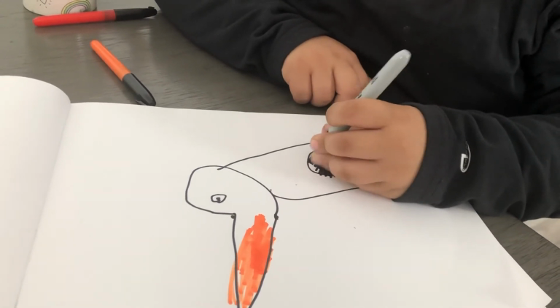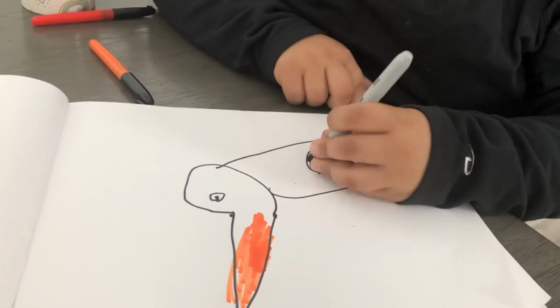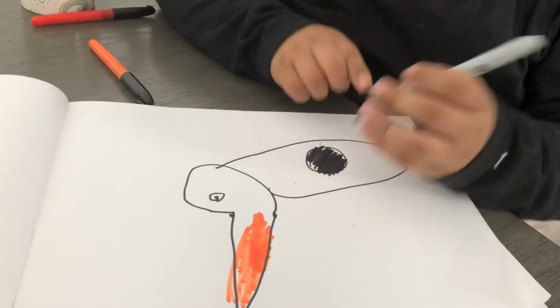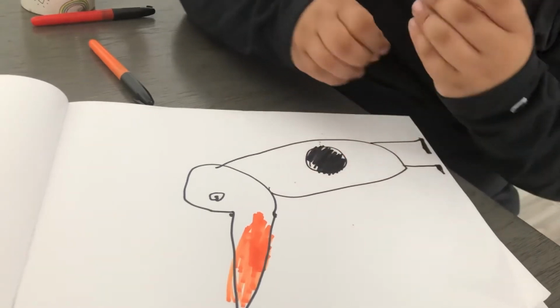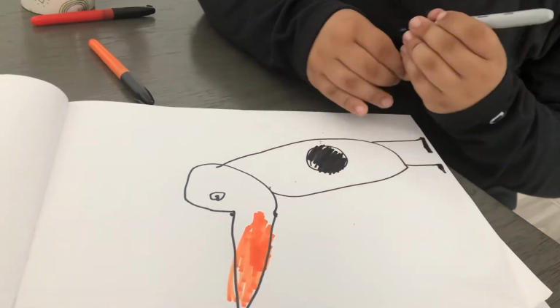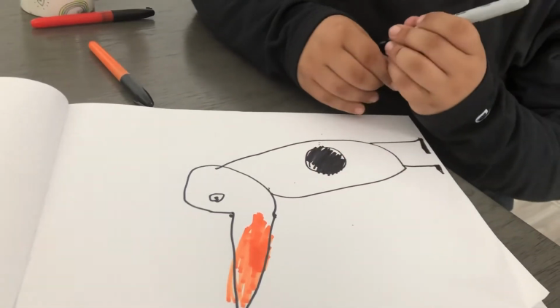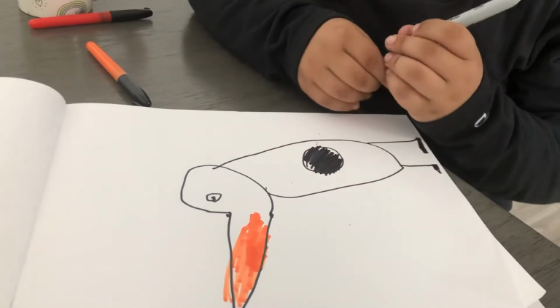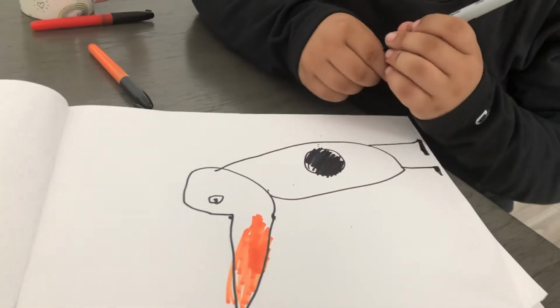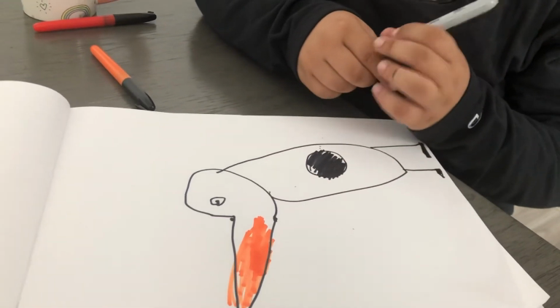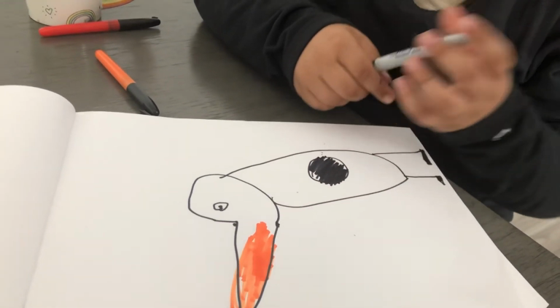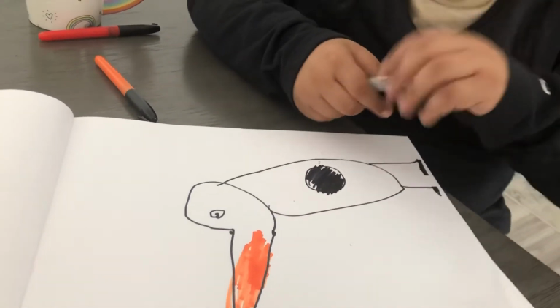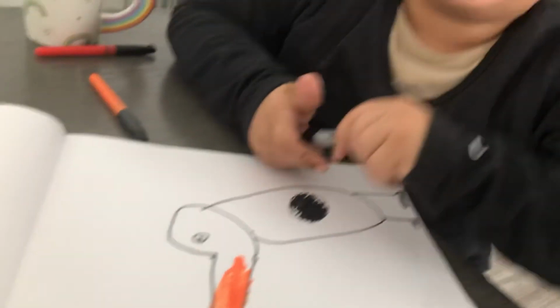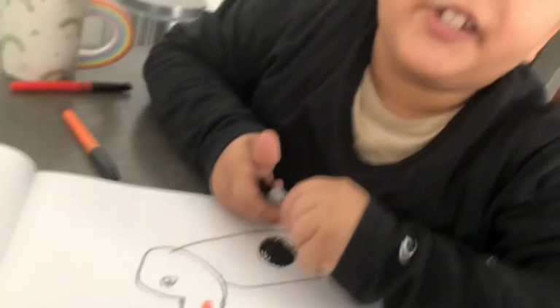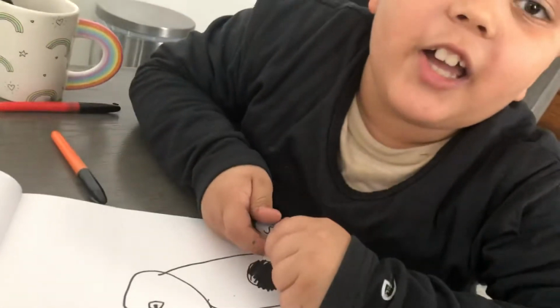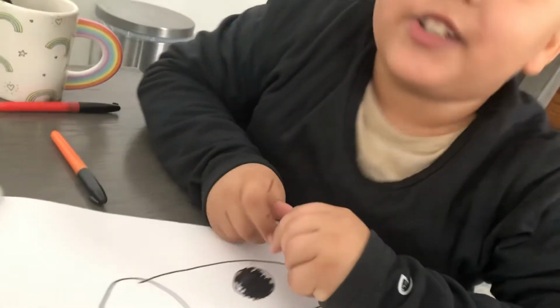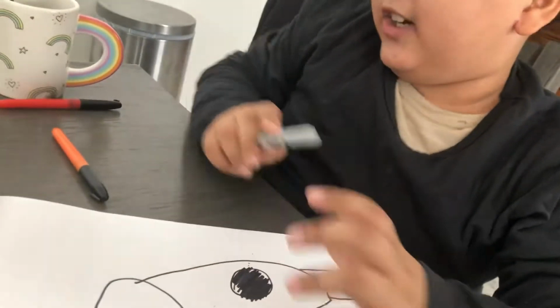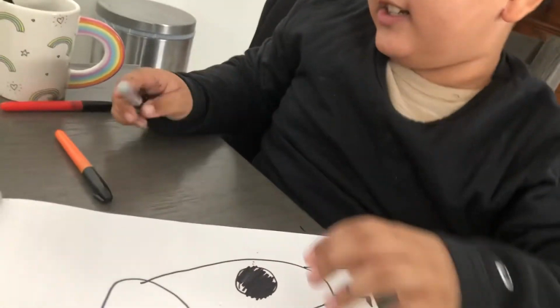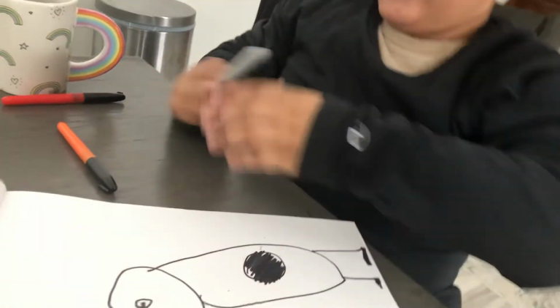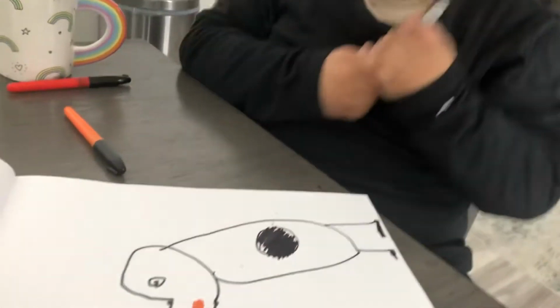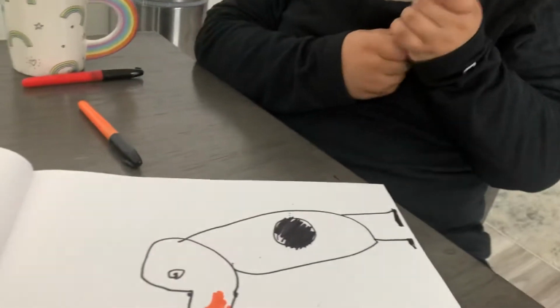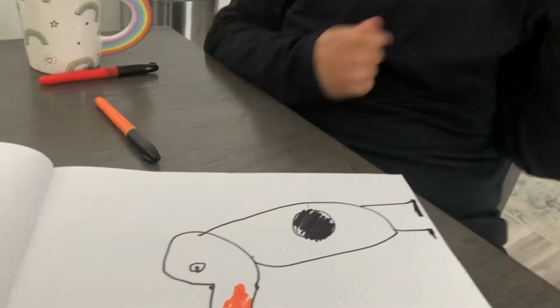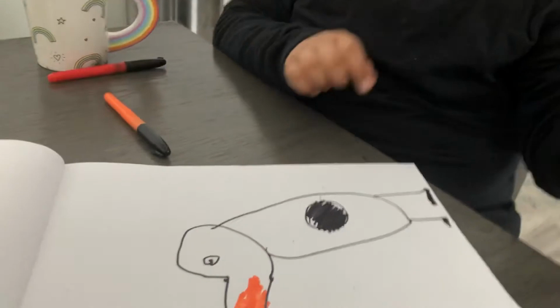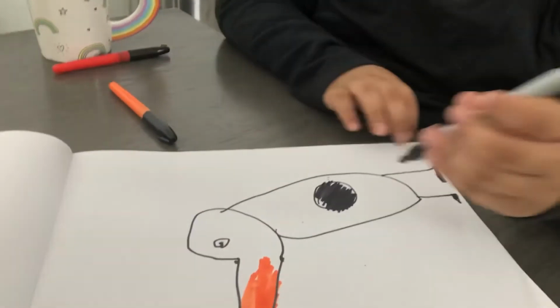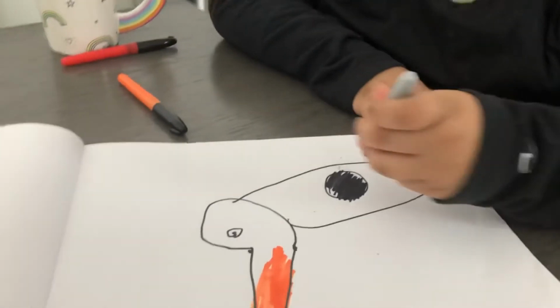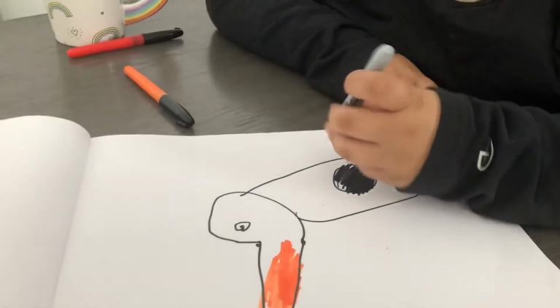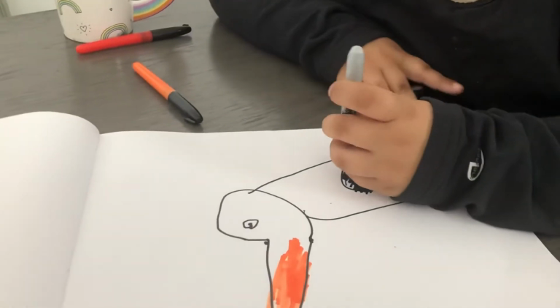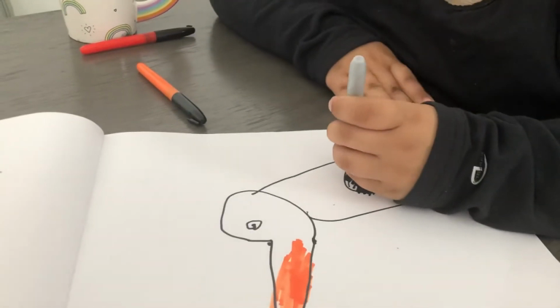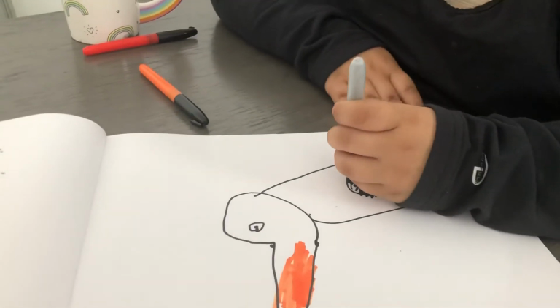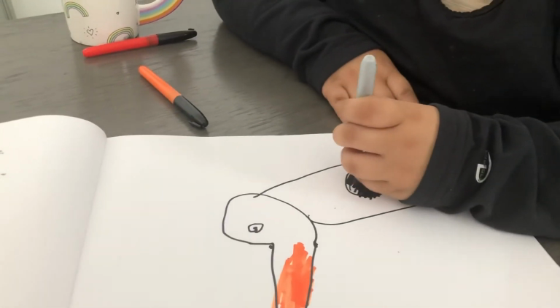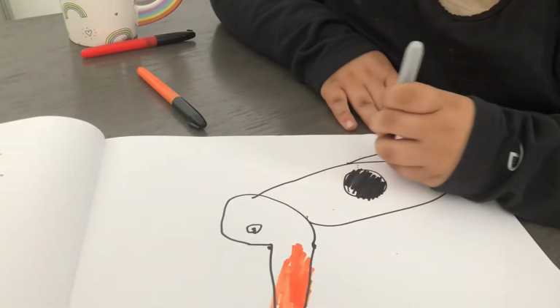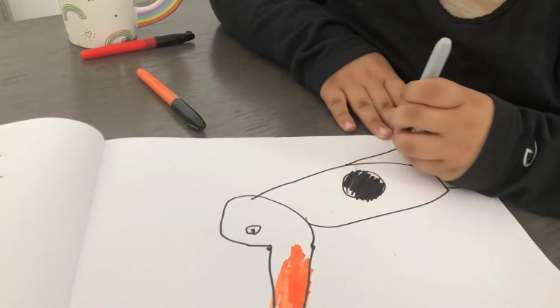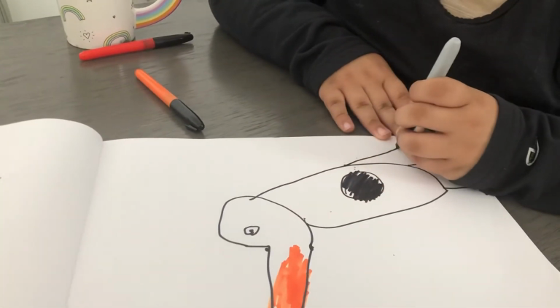All right guys, but I'm actually not done because we forgot — we're going to draw him waddling.